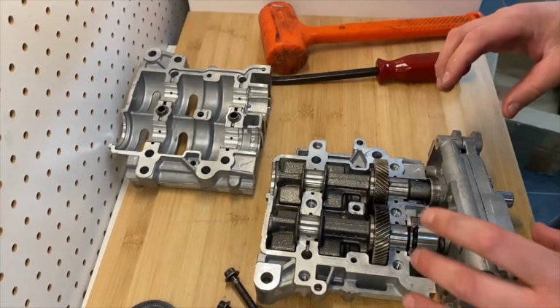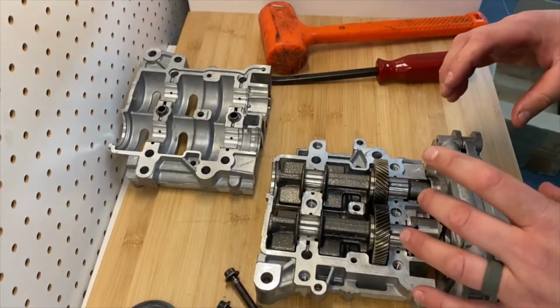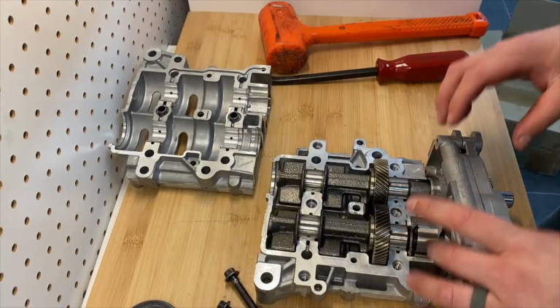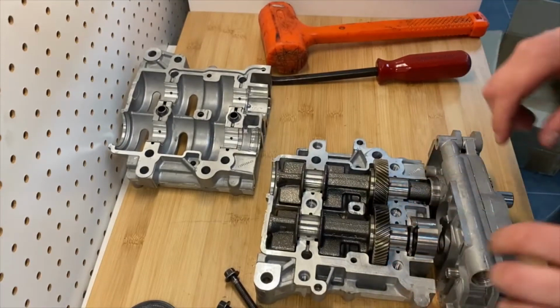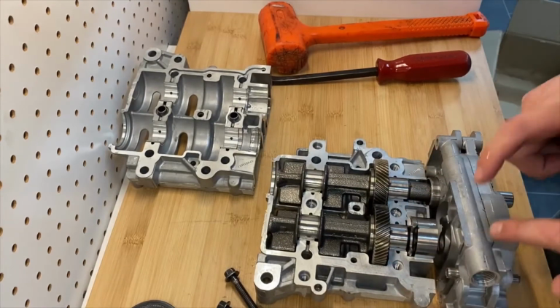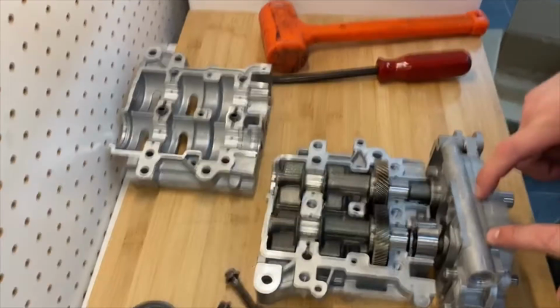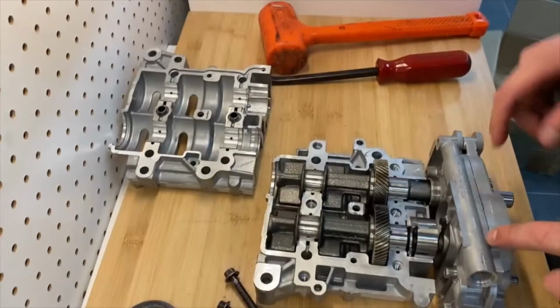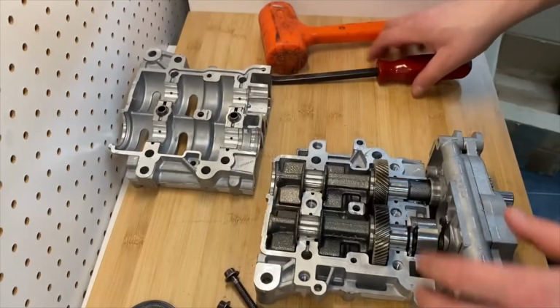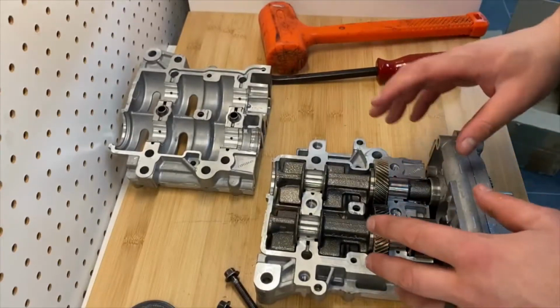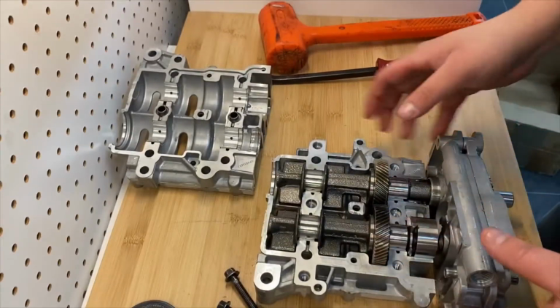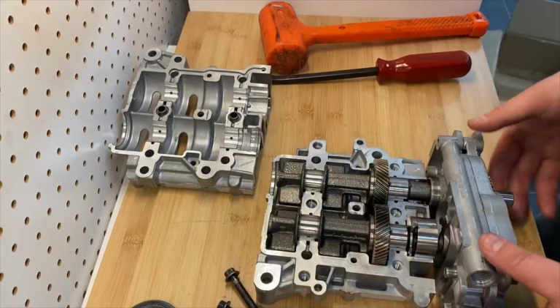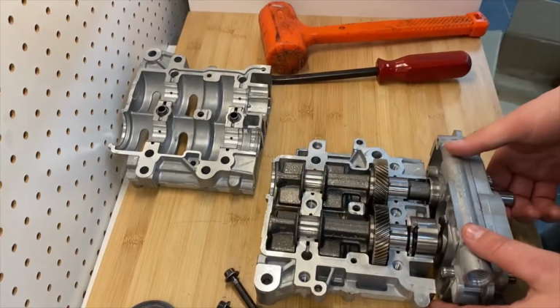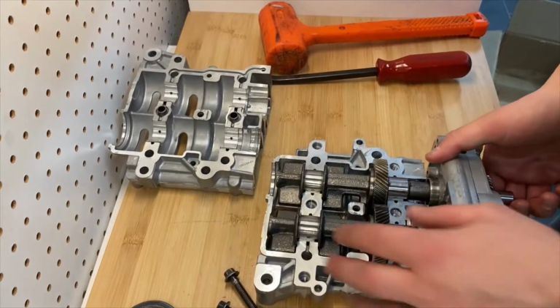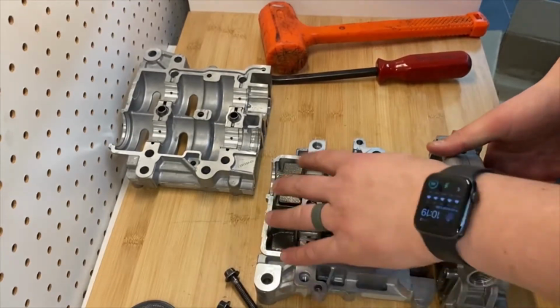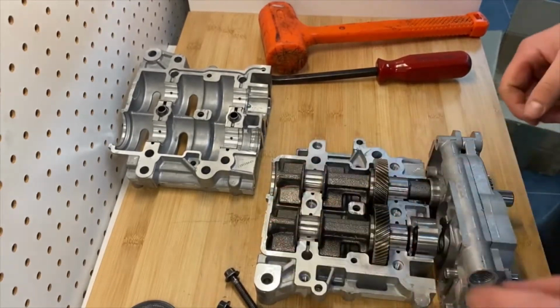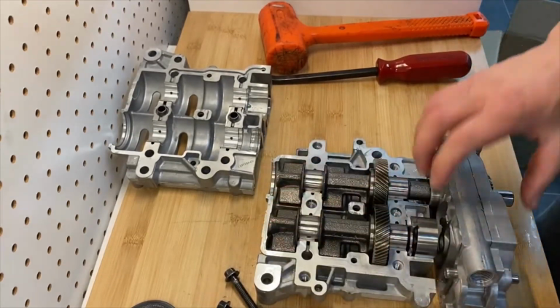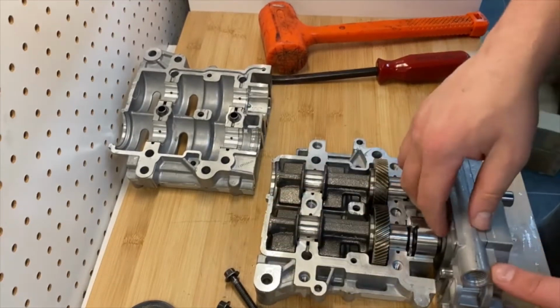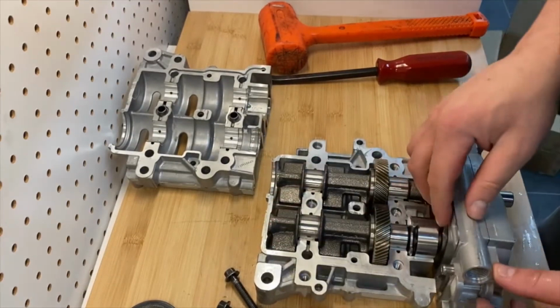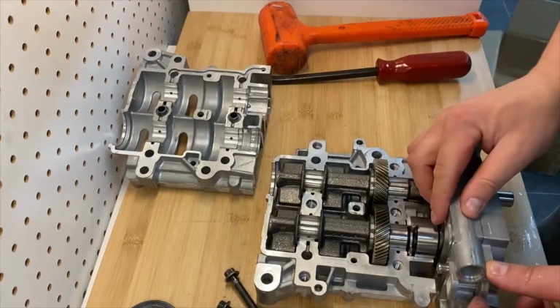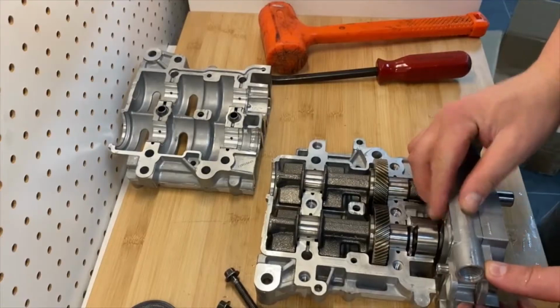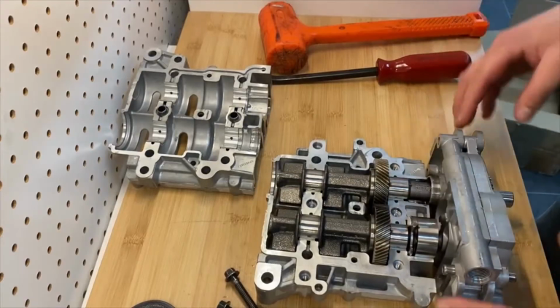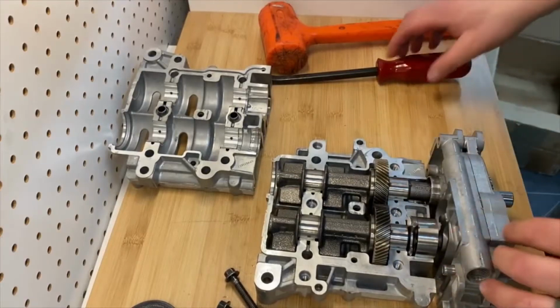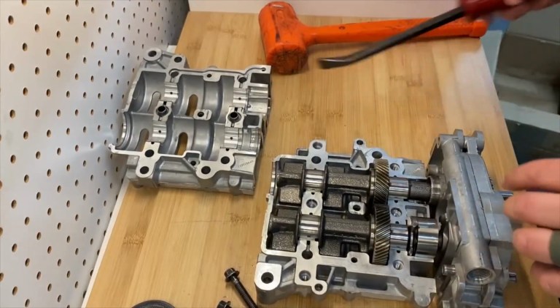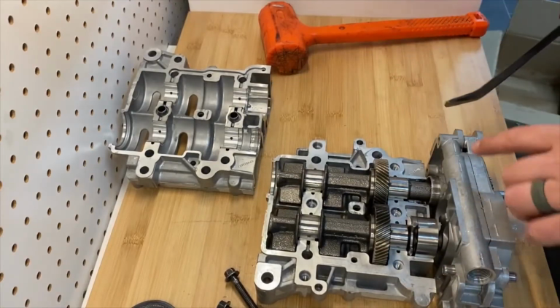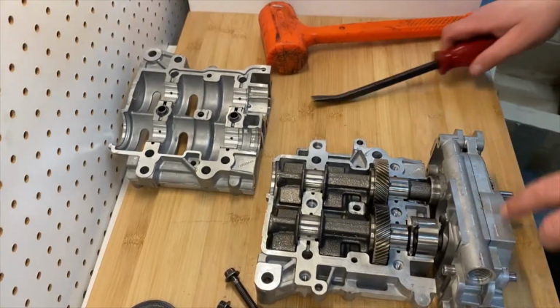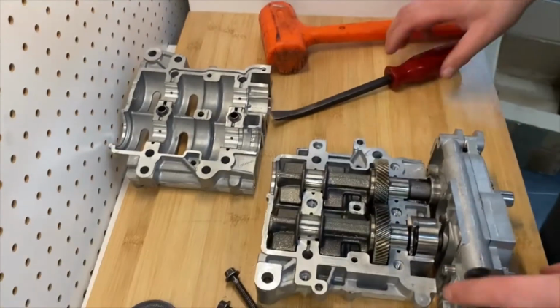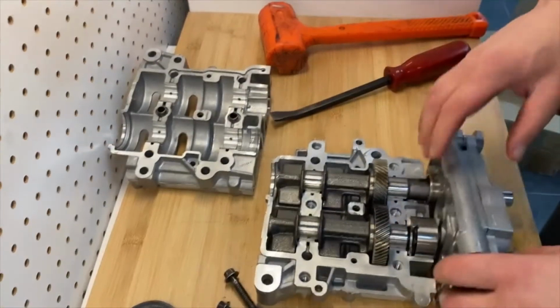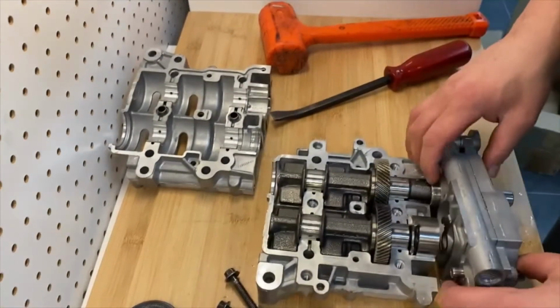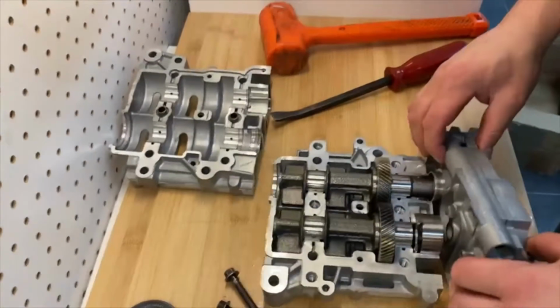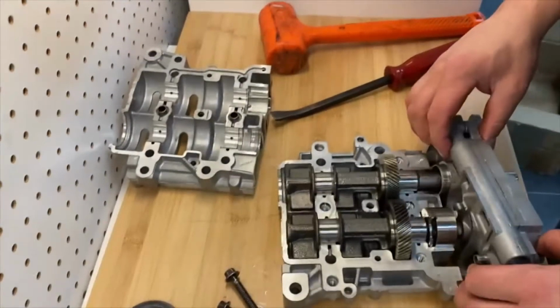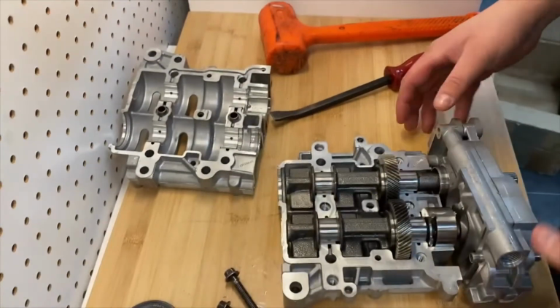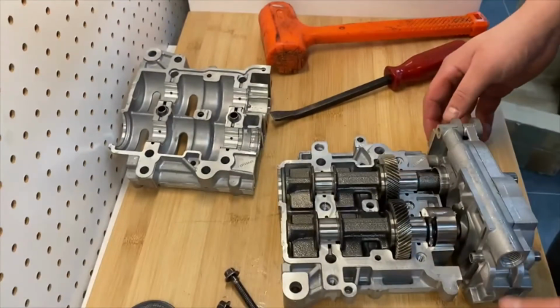Your oil pump drive gear — you have one in here, but it's easier to access once you're able to remove this shaft. You can open this up, split it up, get your drive gear out and go from there.